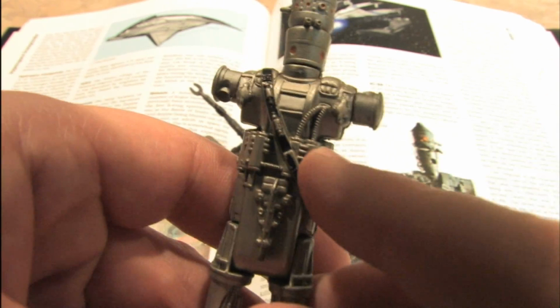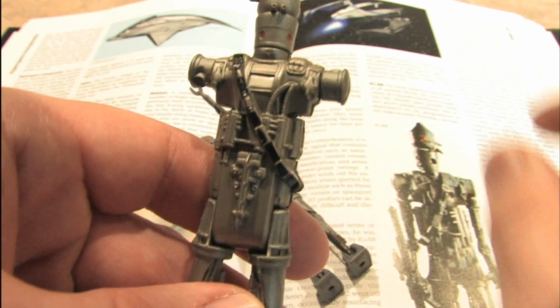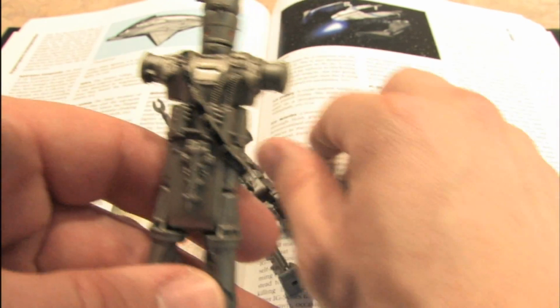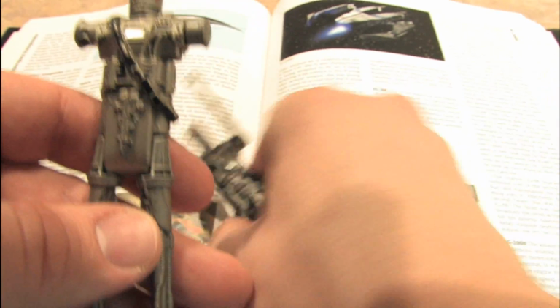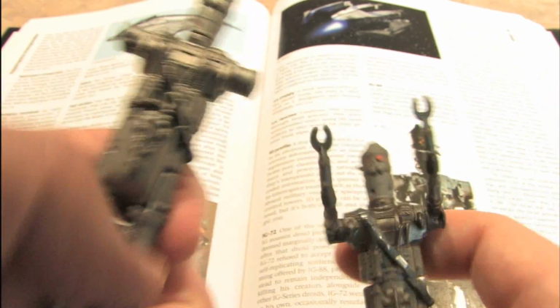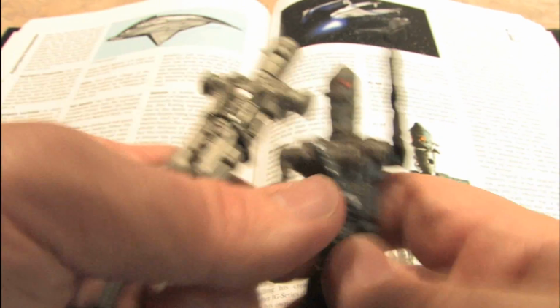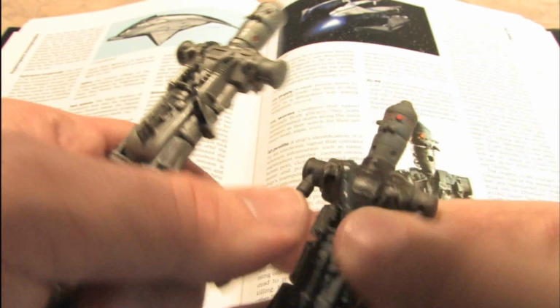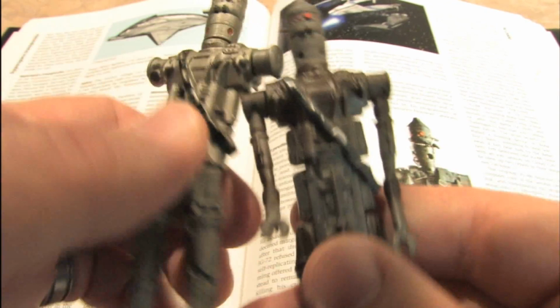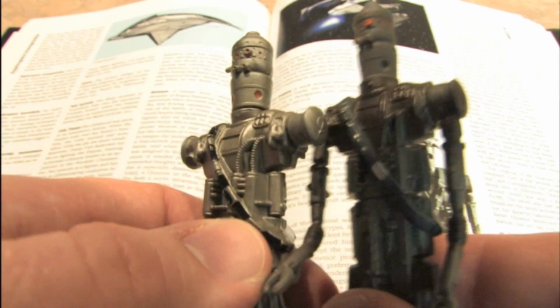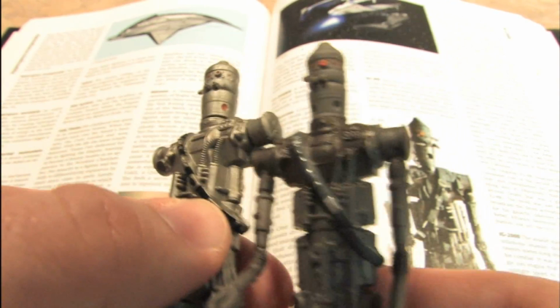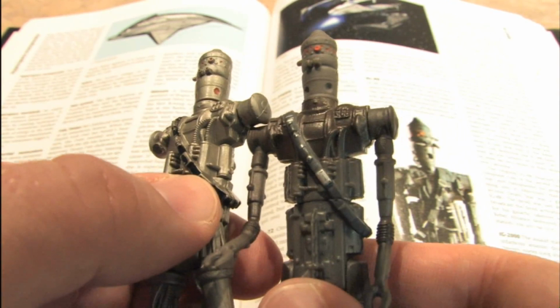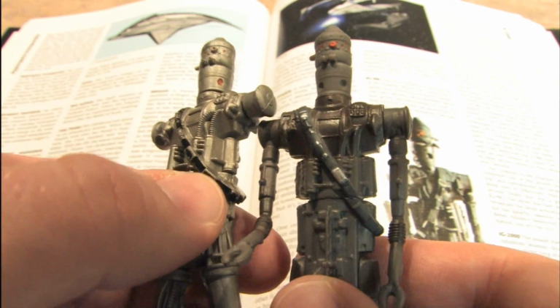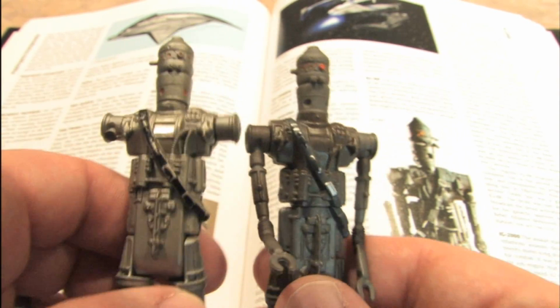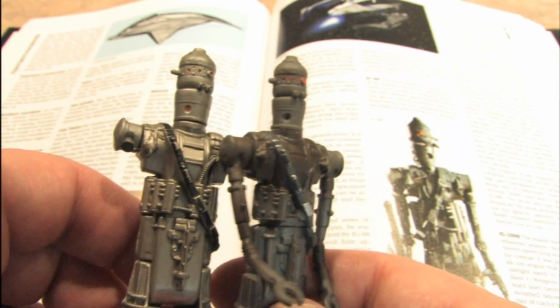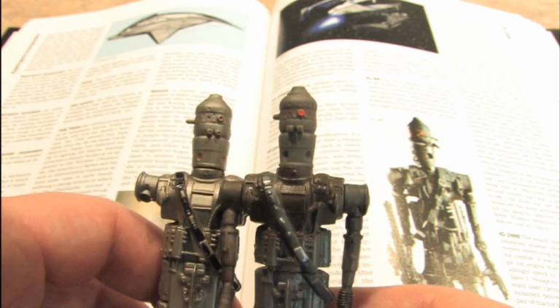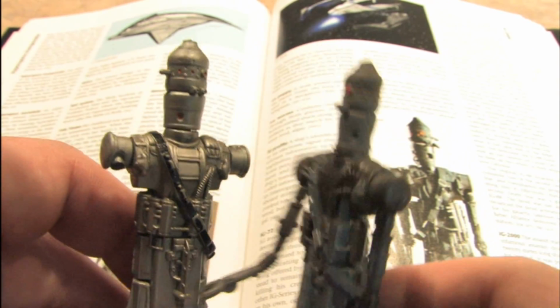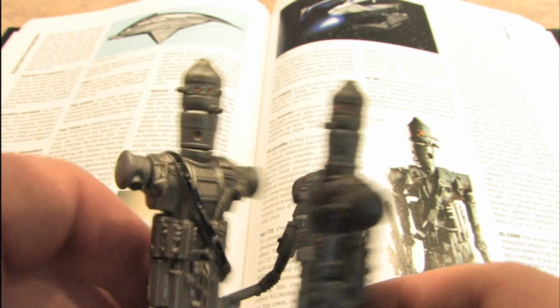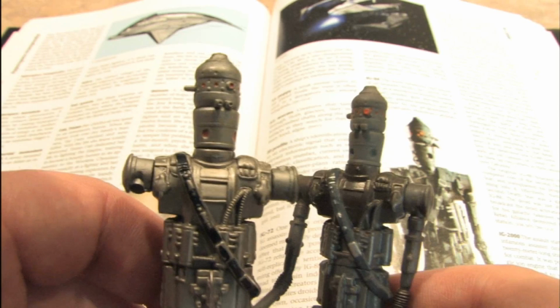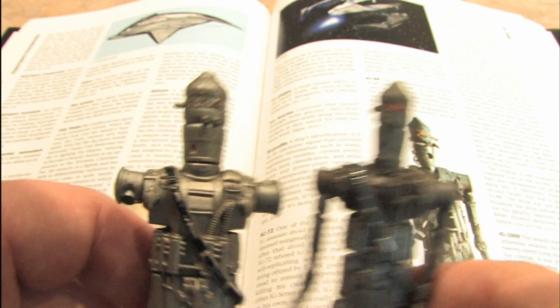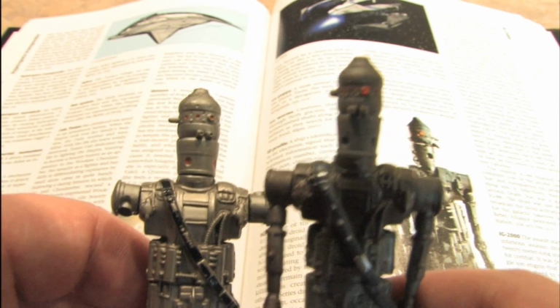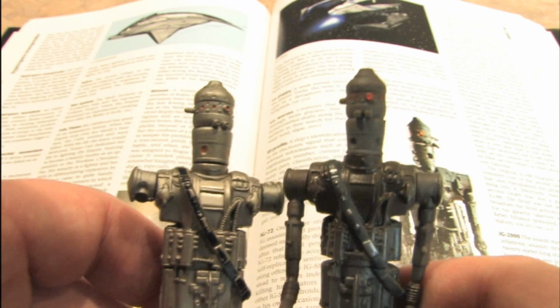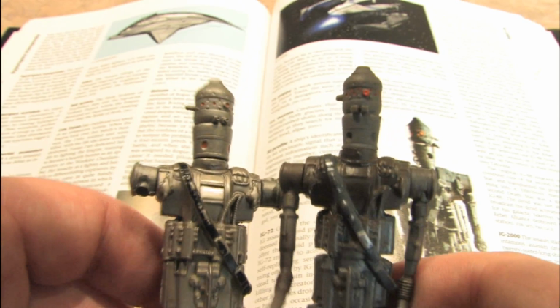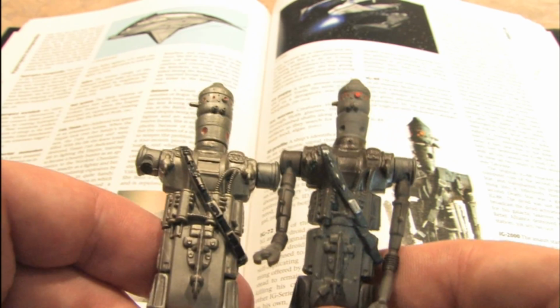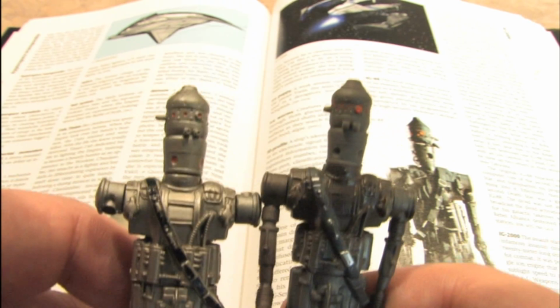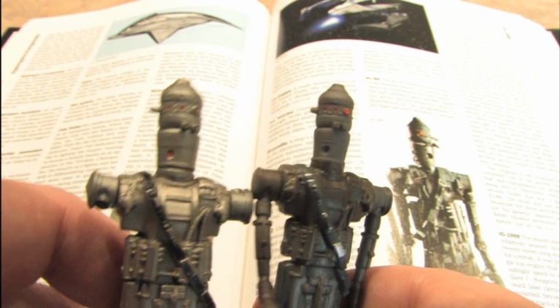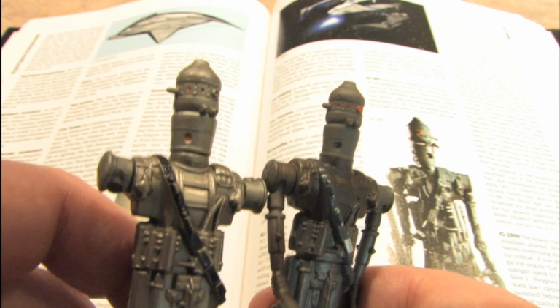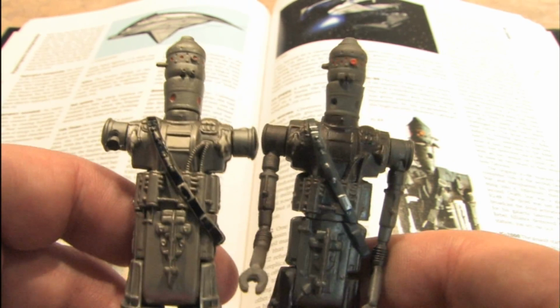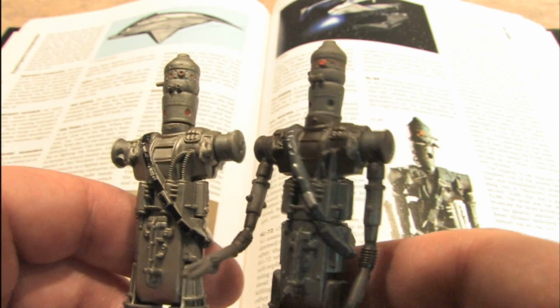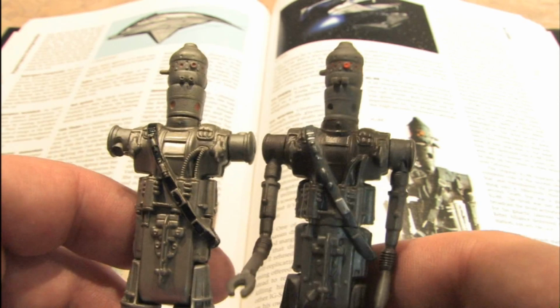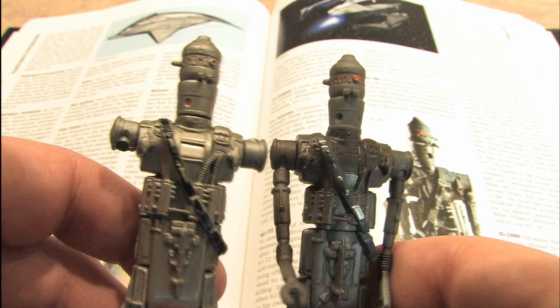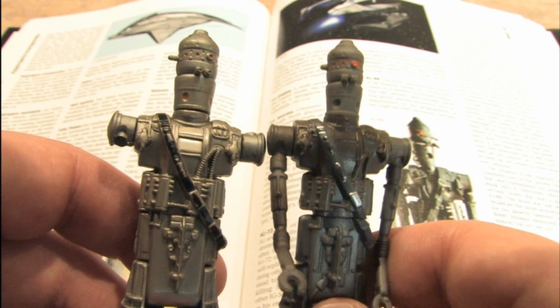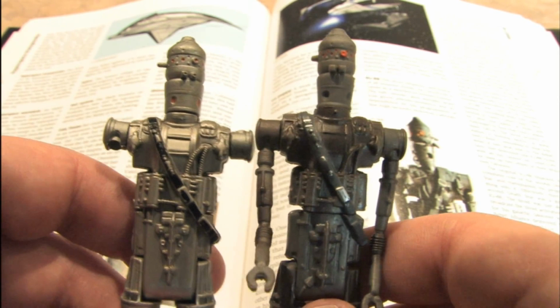Check the hoses. The detail is similar between the two, but there are subtle differences.